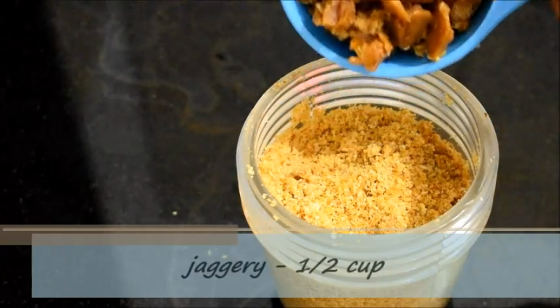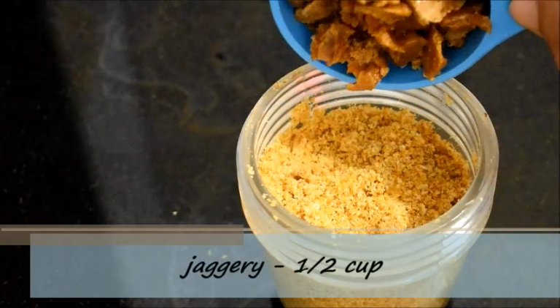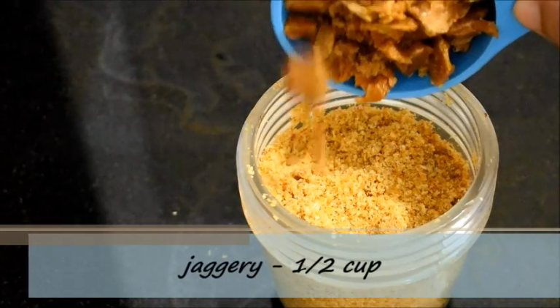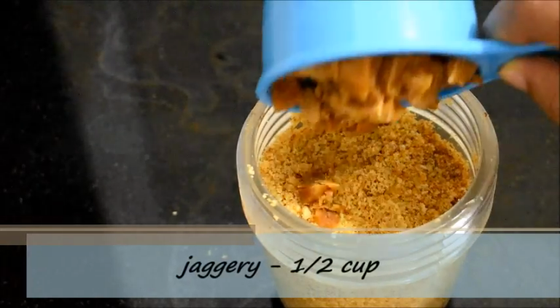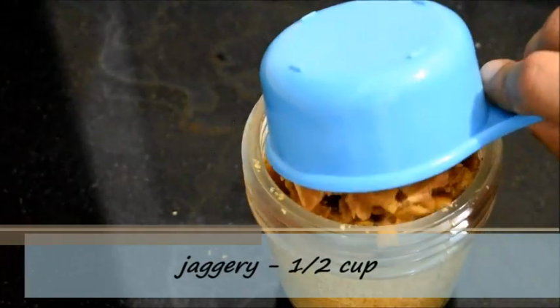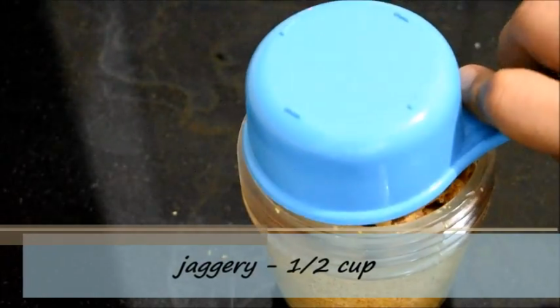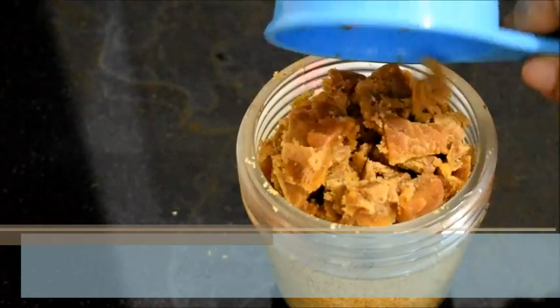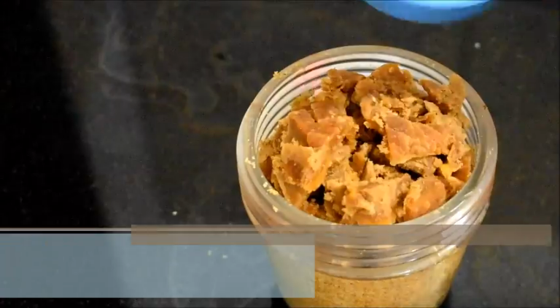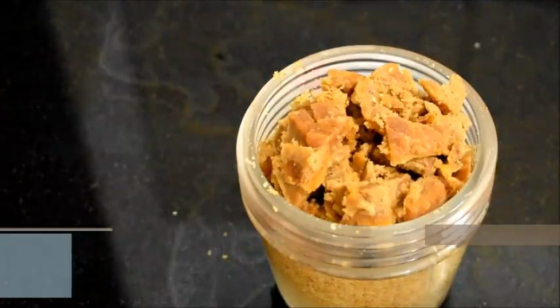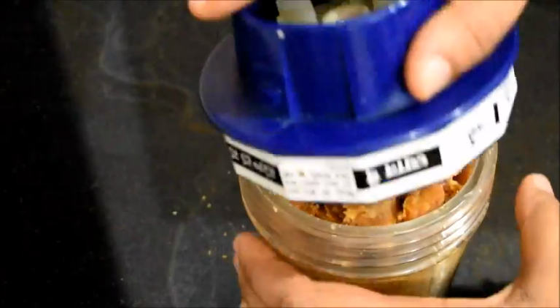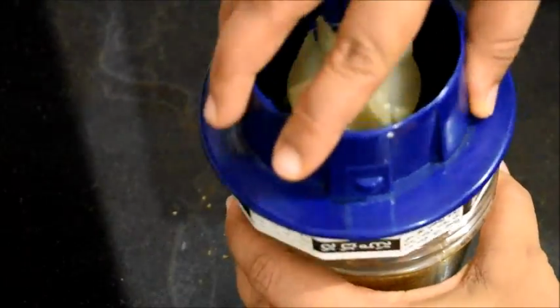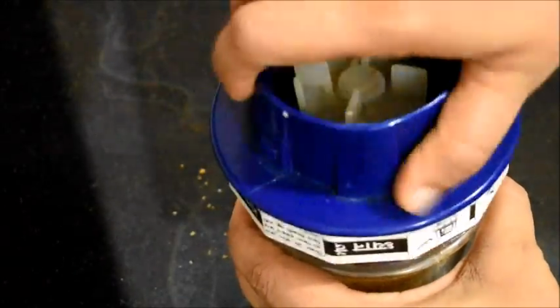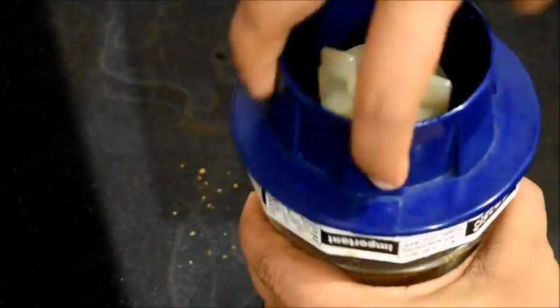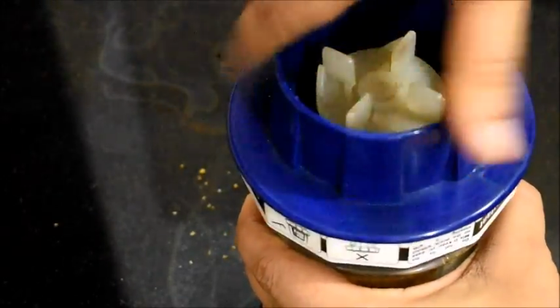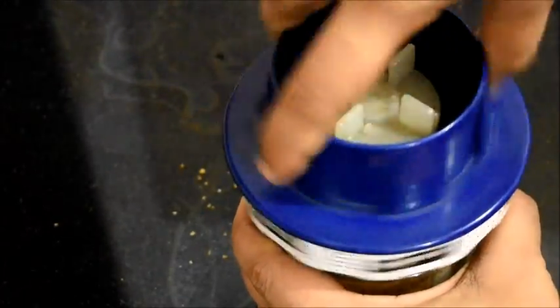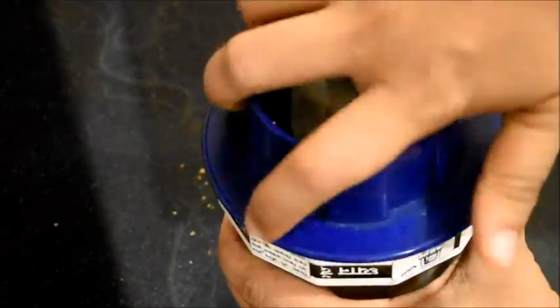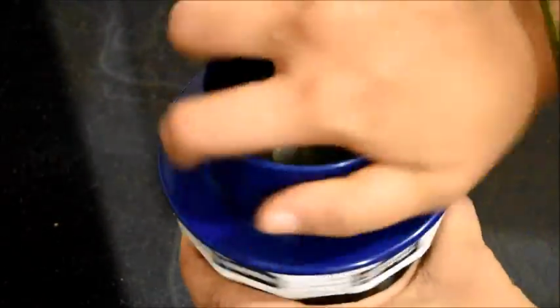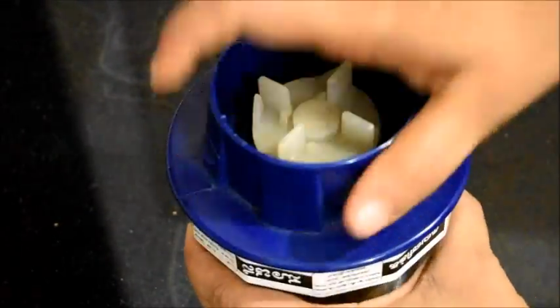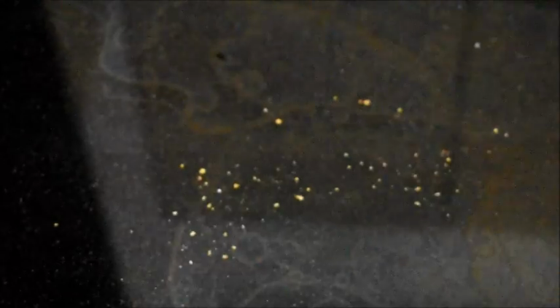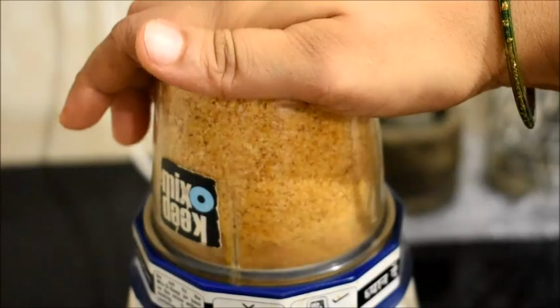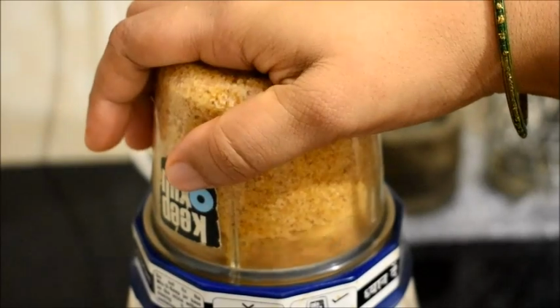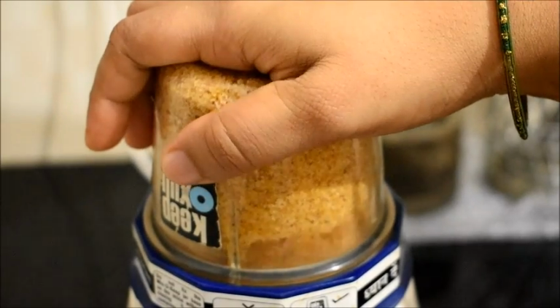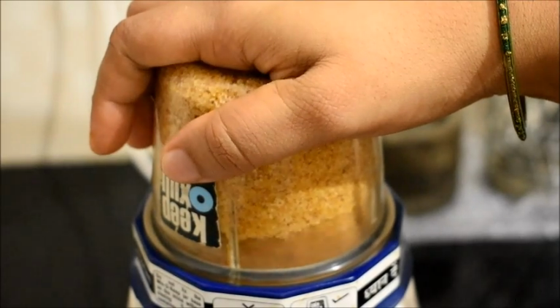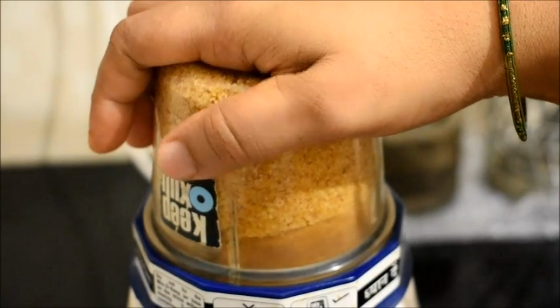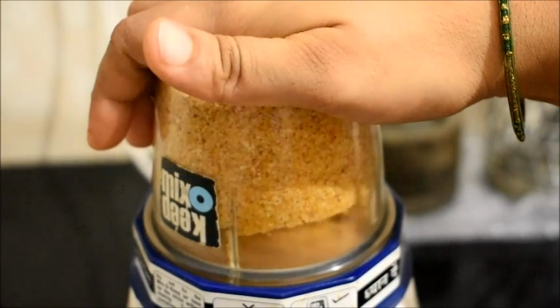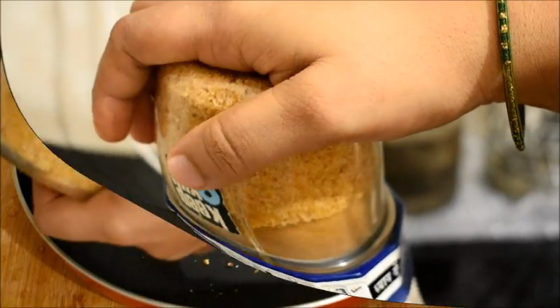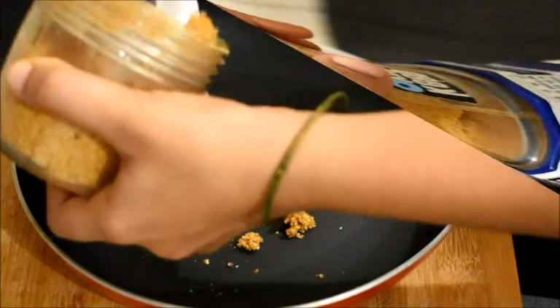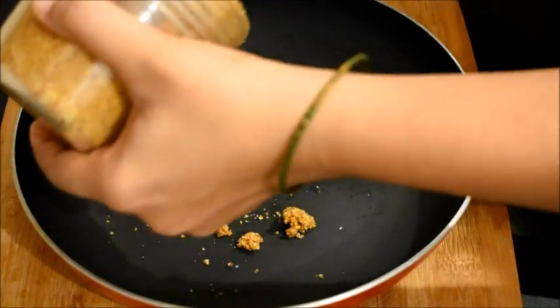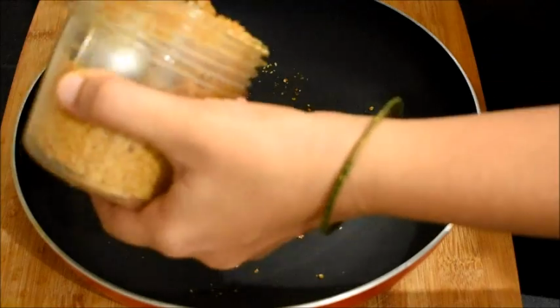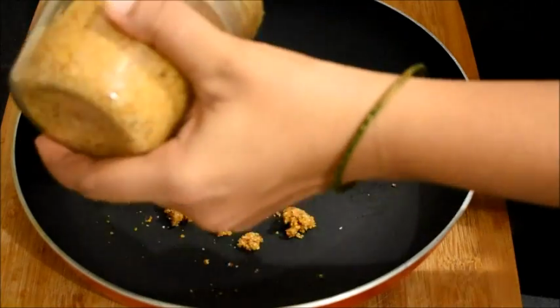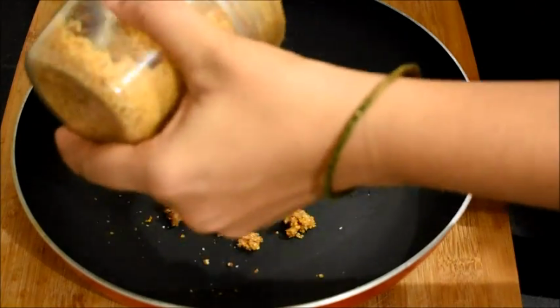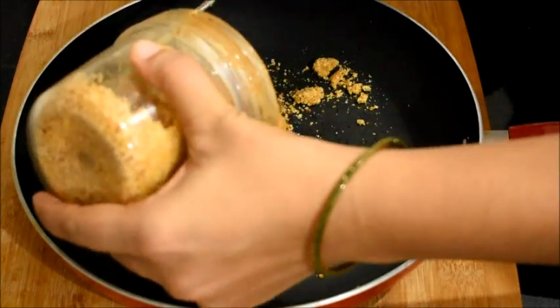I will add half cup of jaggery. So in total I have taken half cup of moong dal, half cup of jaggery, and 1 cup of fresh shredded coconut. And this is done. I am going to transfer it to the same pan.